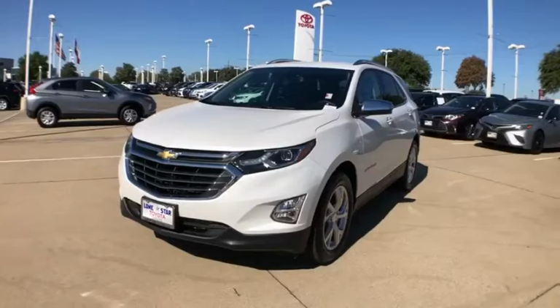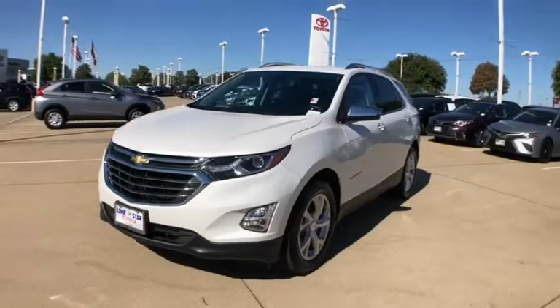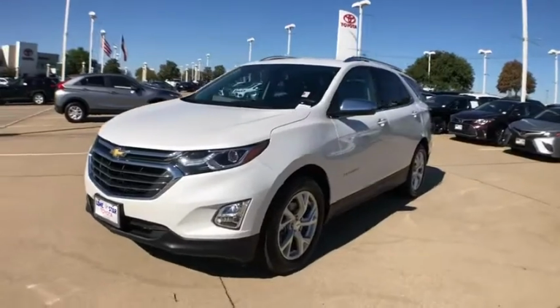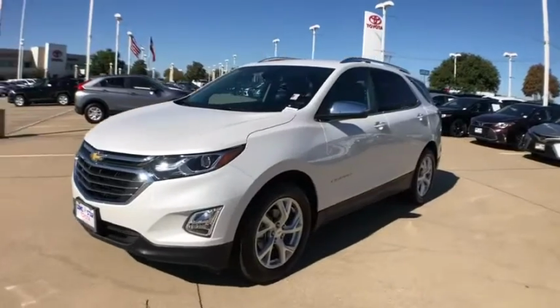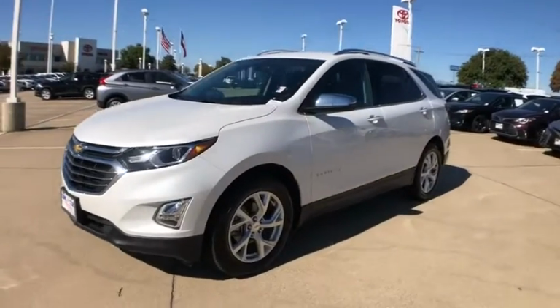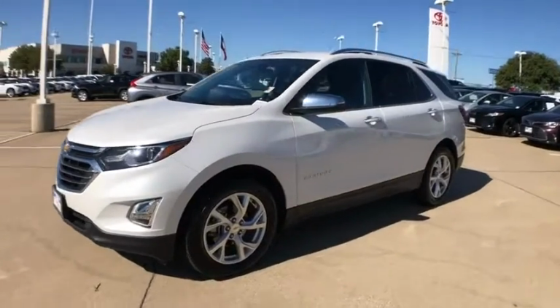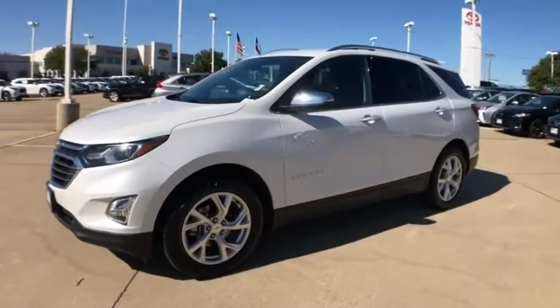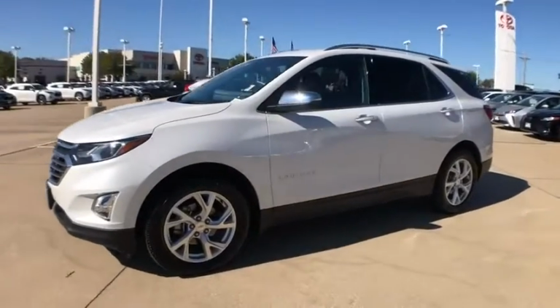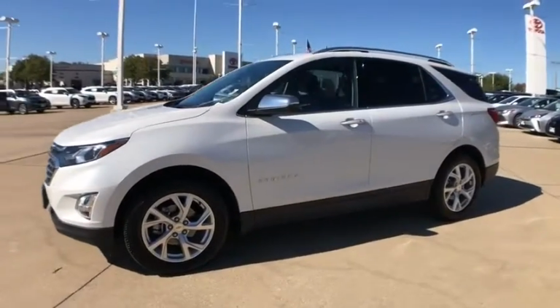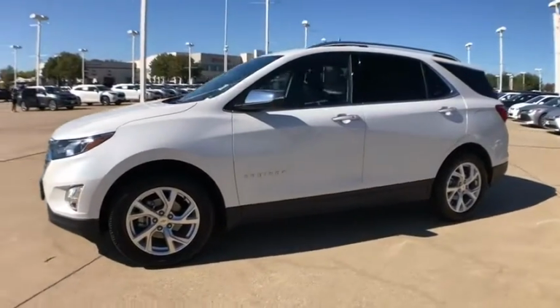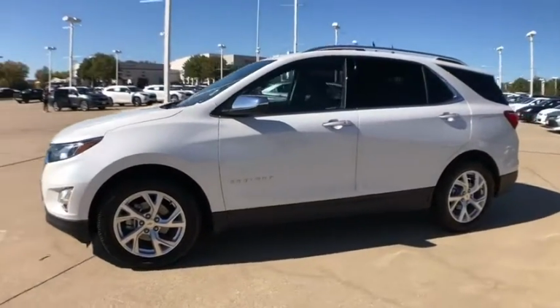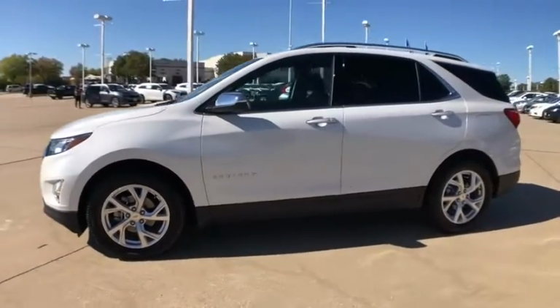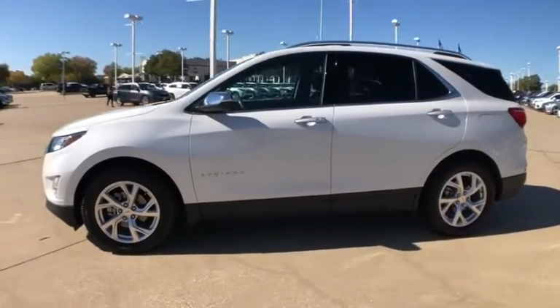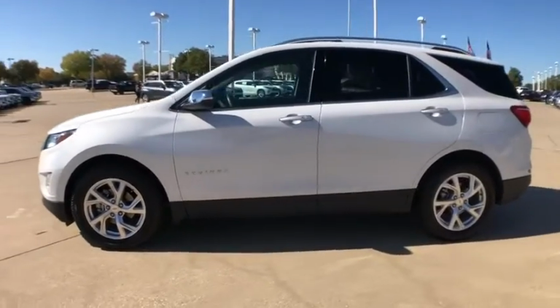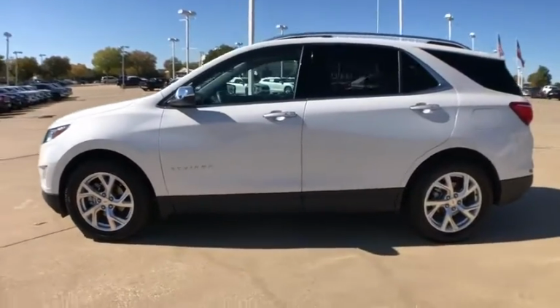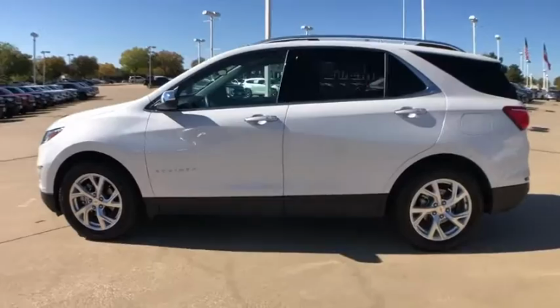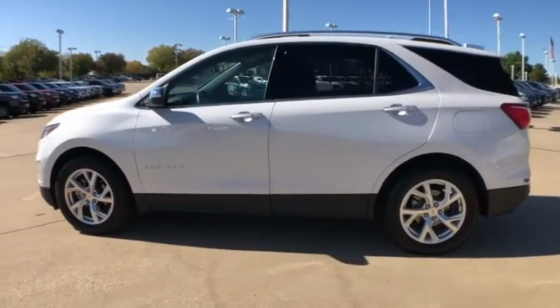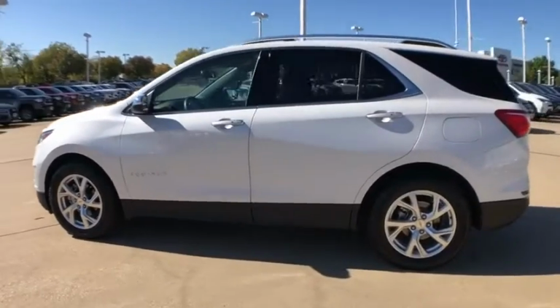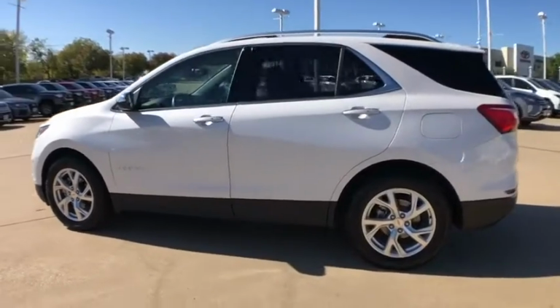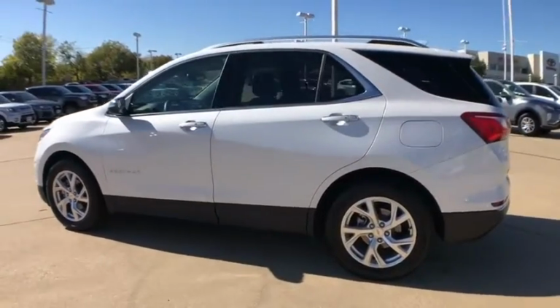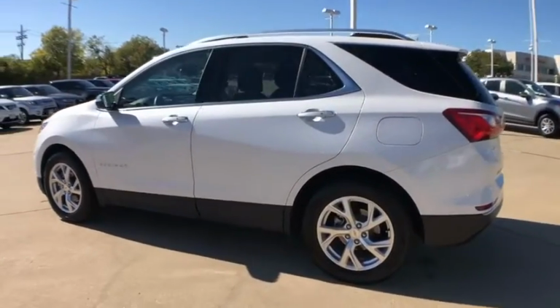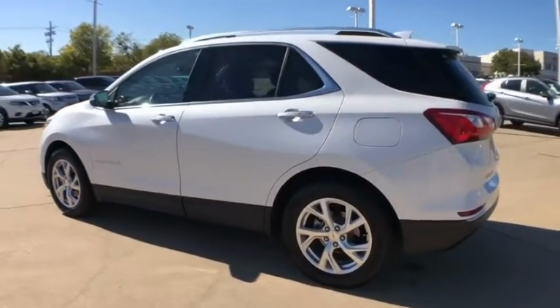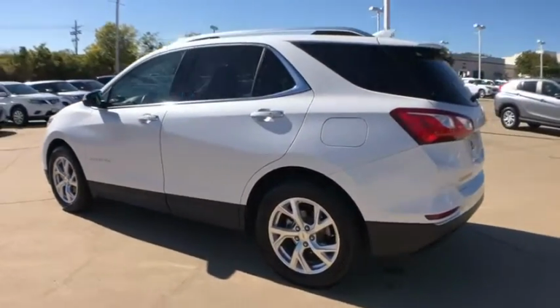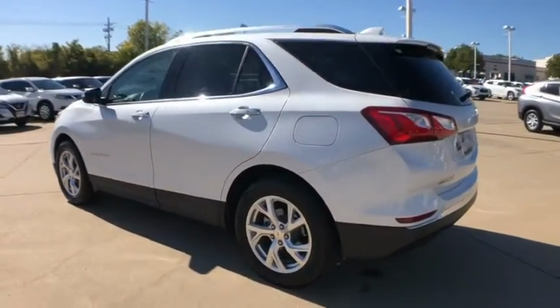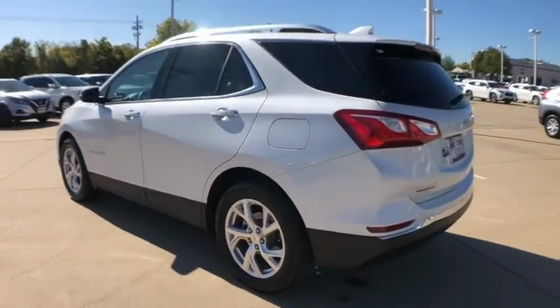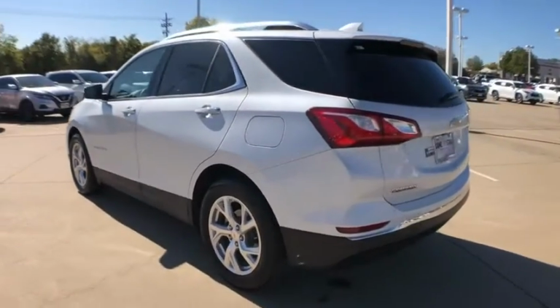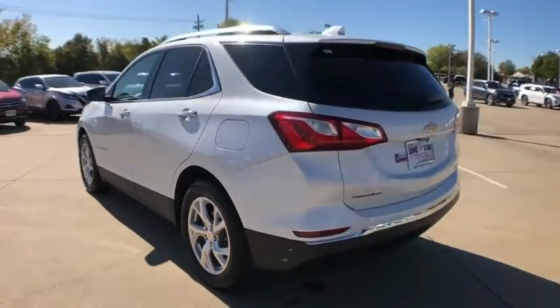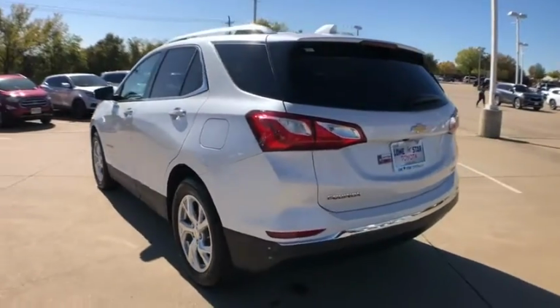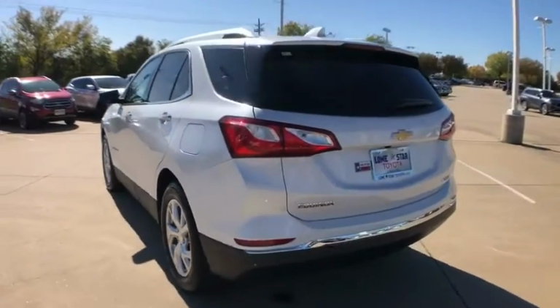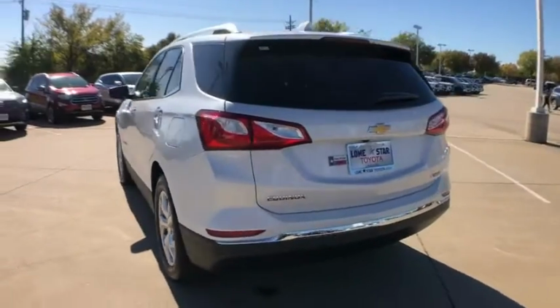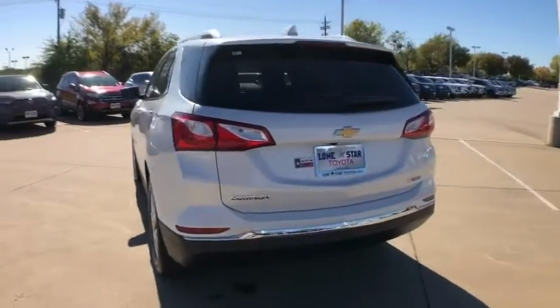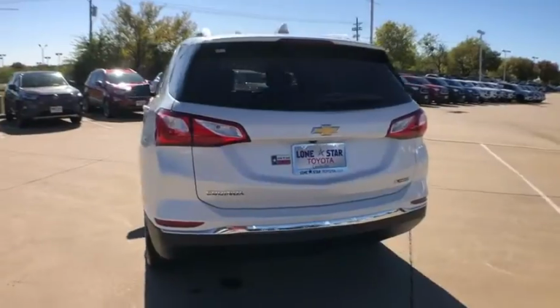Come test drive the 2018 Chevrolet Equinox. Fuel efficiency, safety, and value equals the Chevy Equinox. This vehicle has less than 15,000 miles.